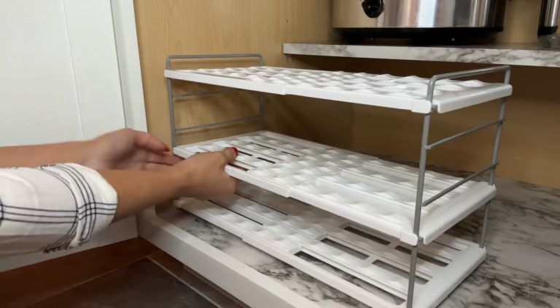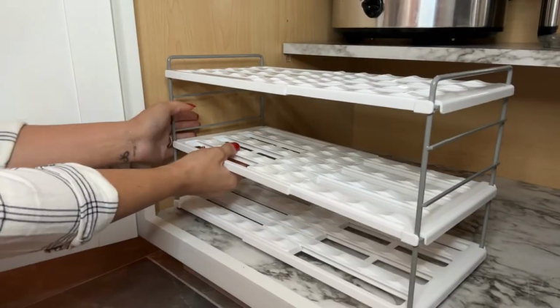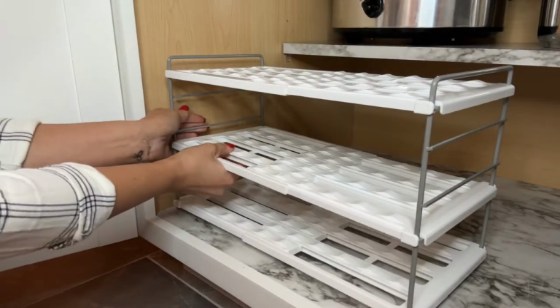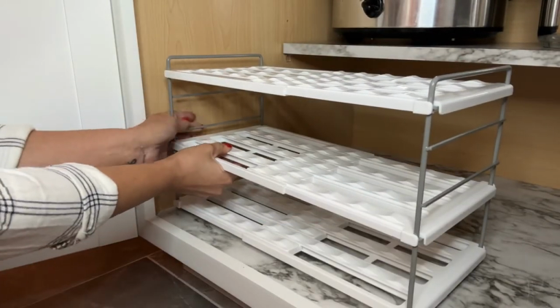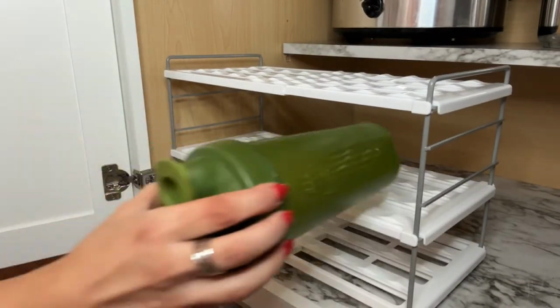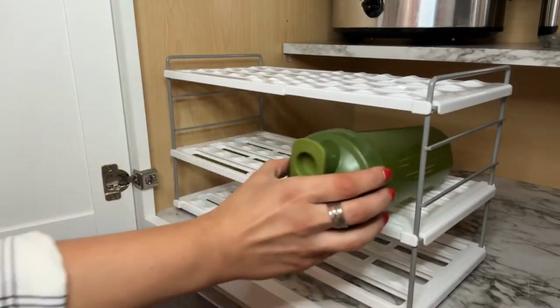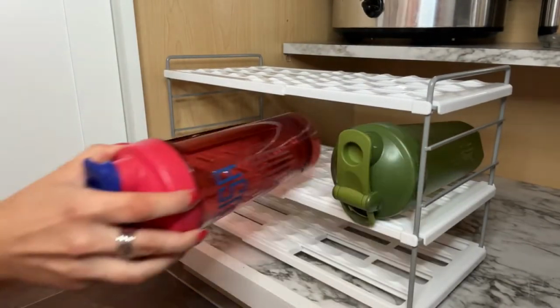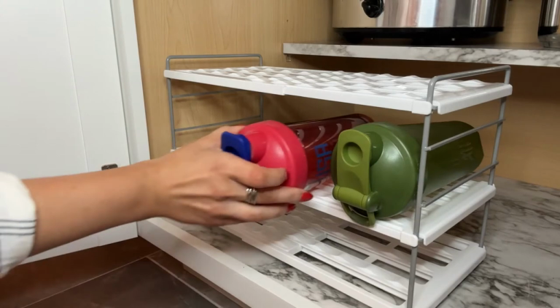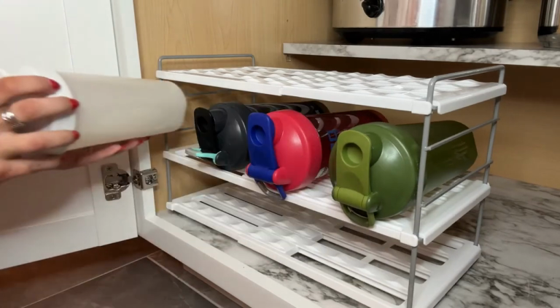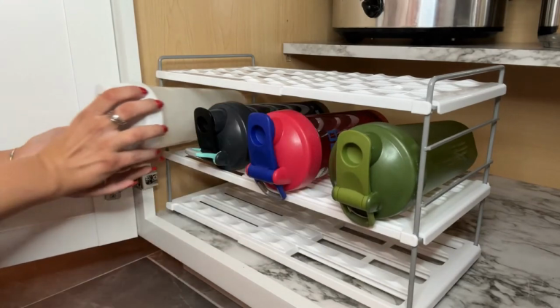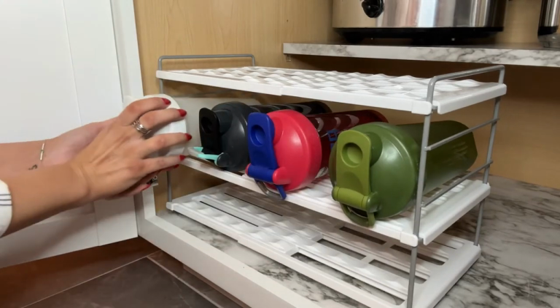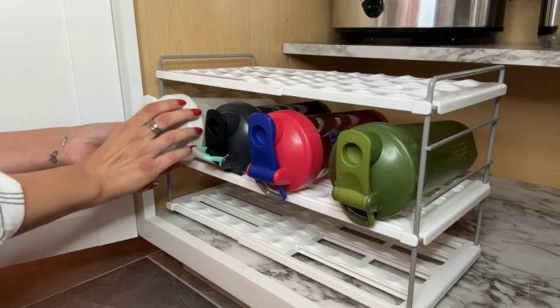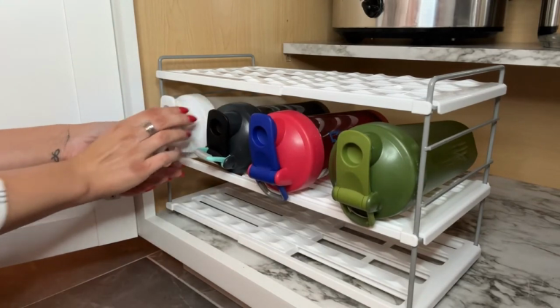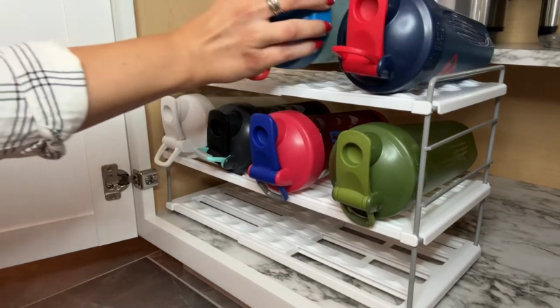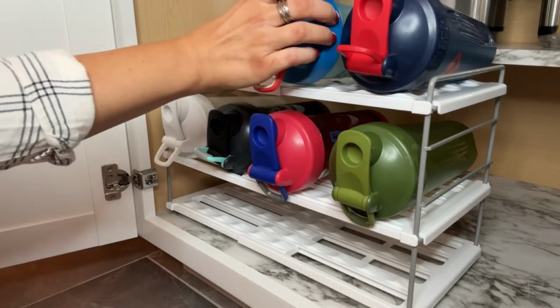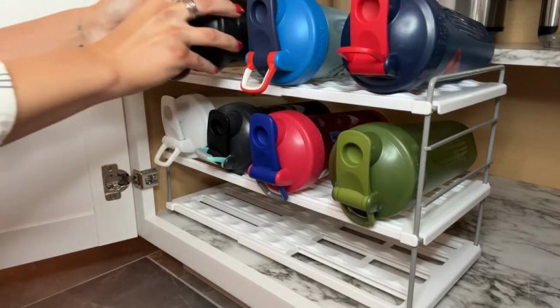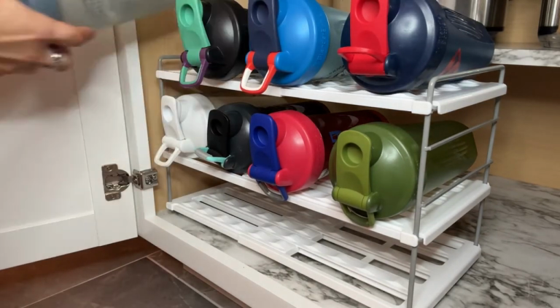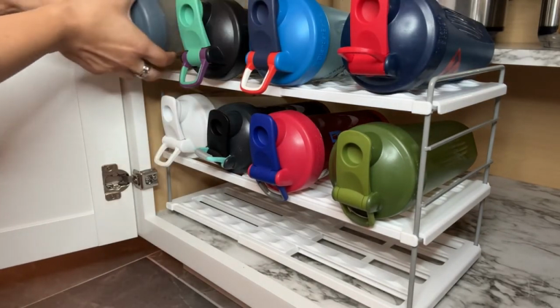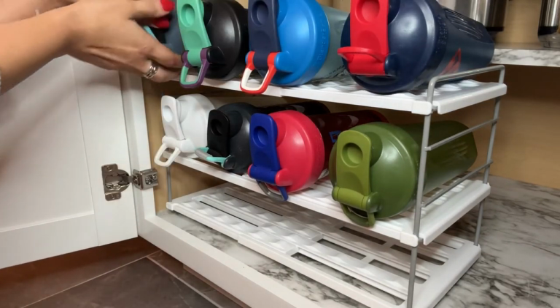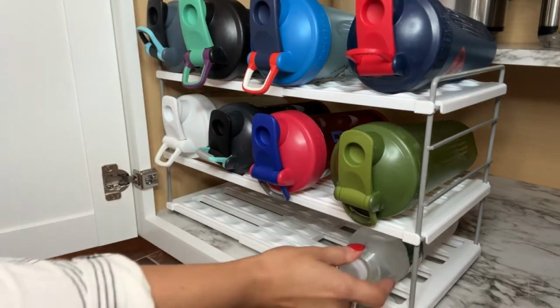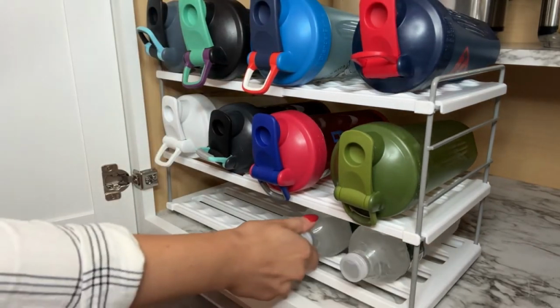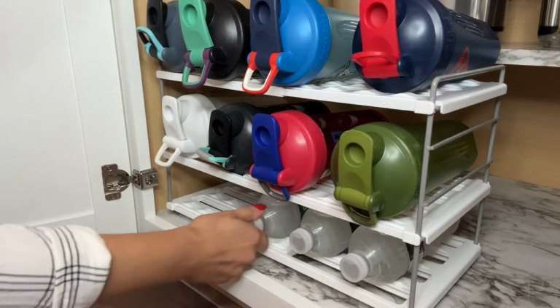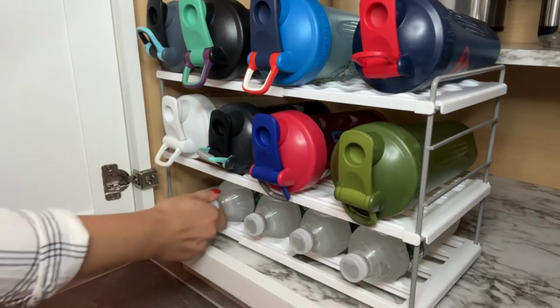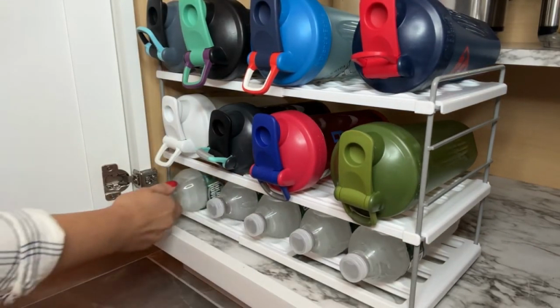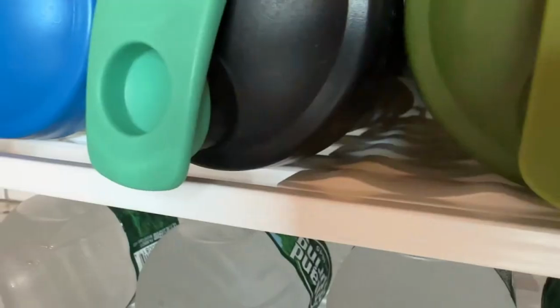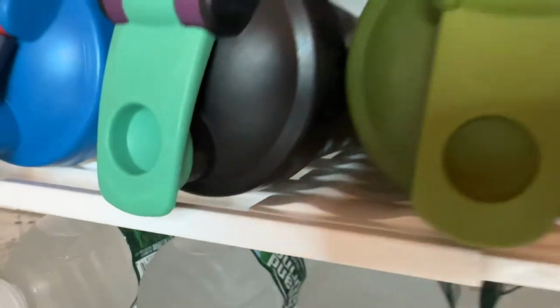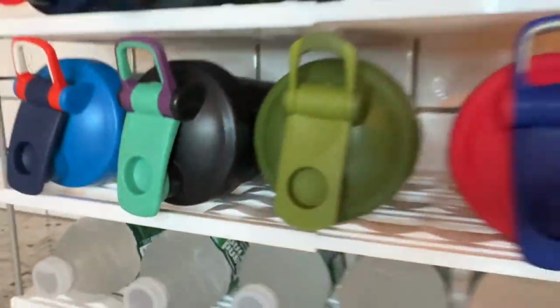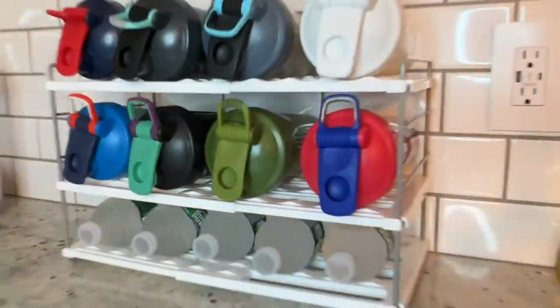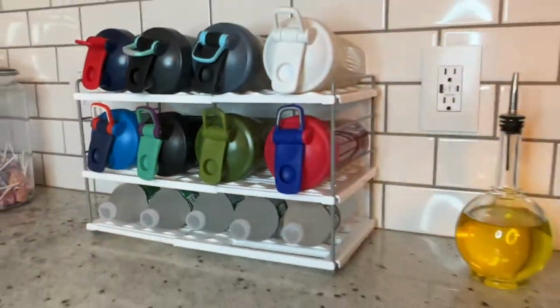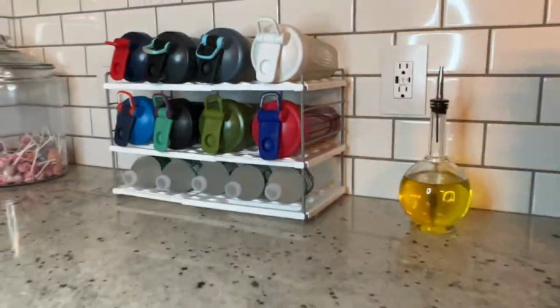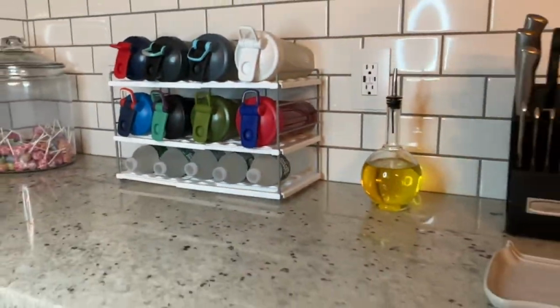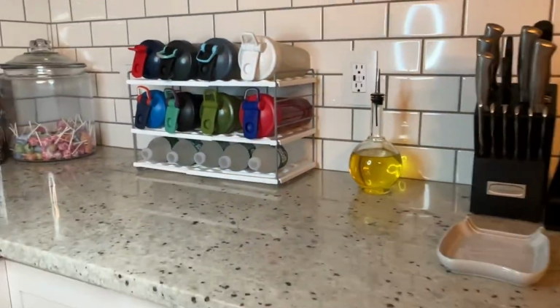I was able to put this together in less than five minutes with no tools at all. If you're sick and tired of losing kitchen space because your water bottles are unorganized, then check this out and get your hands on one today.